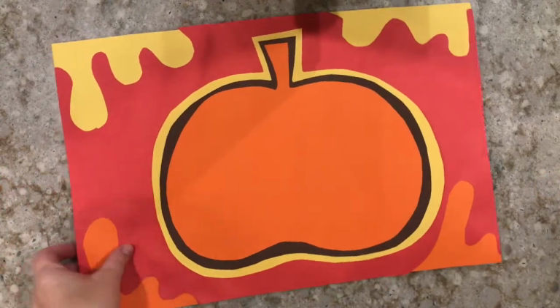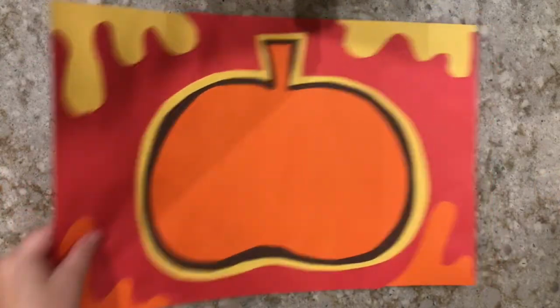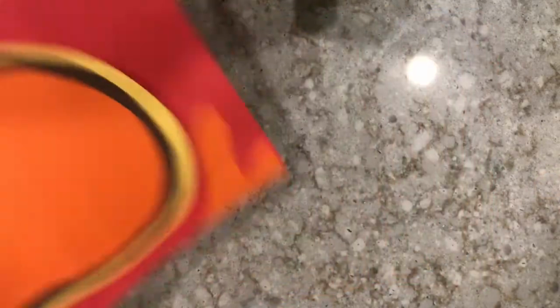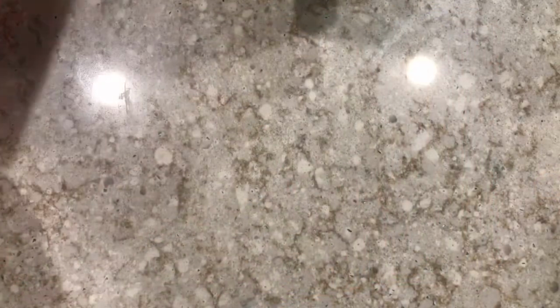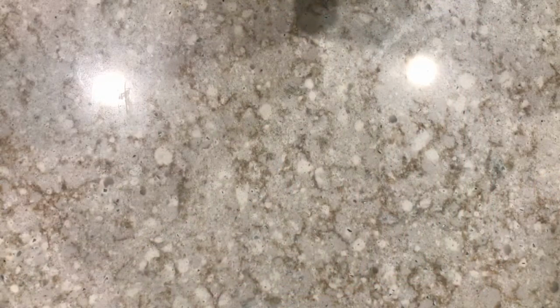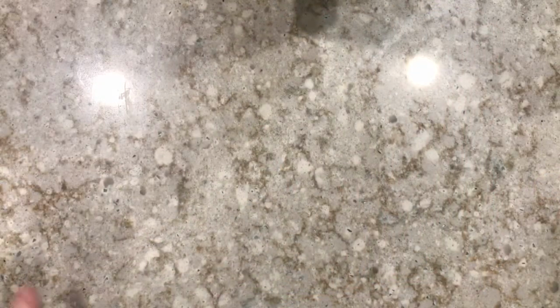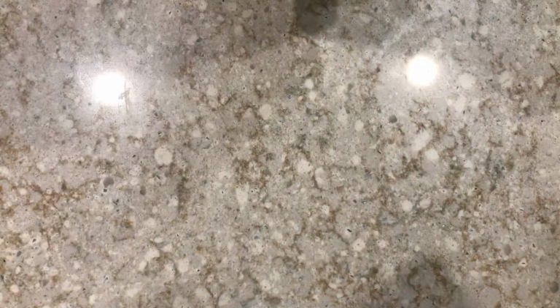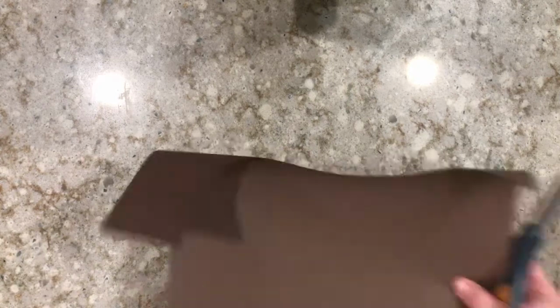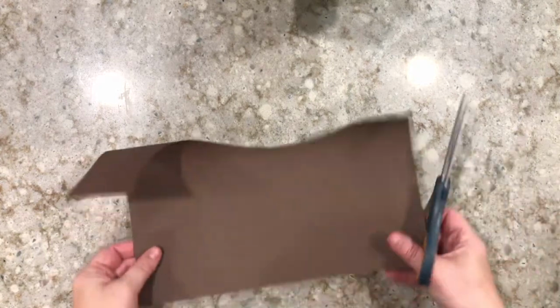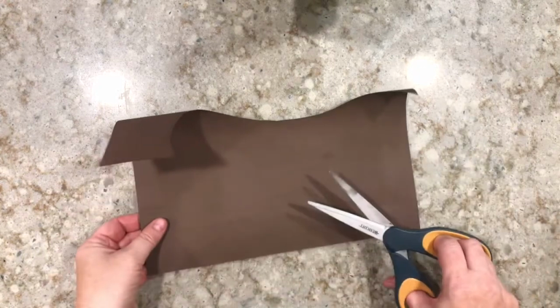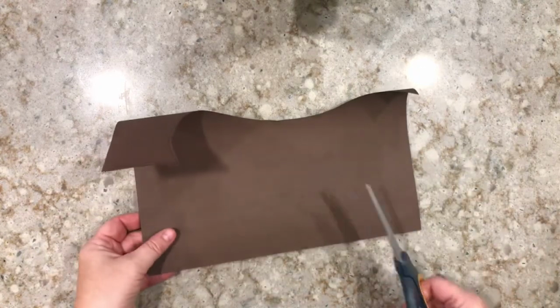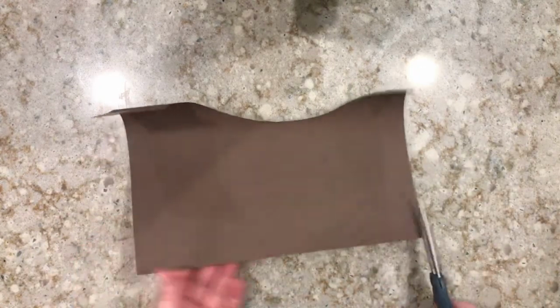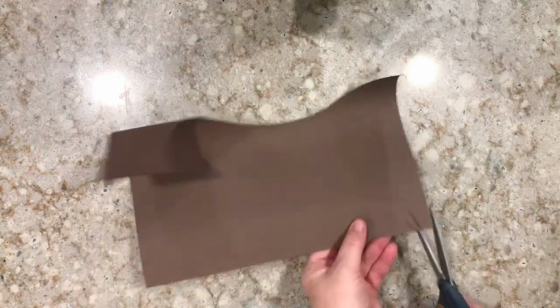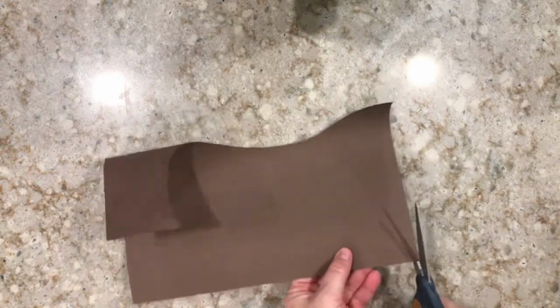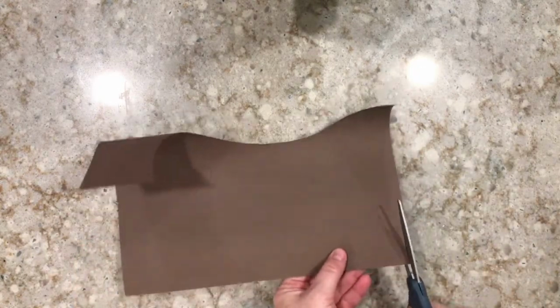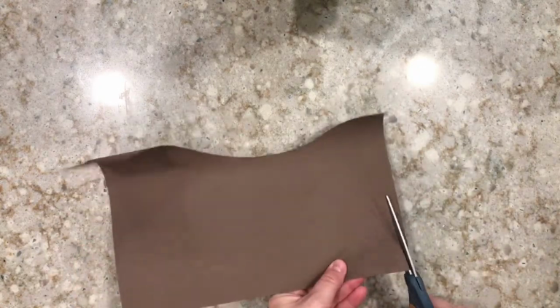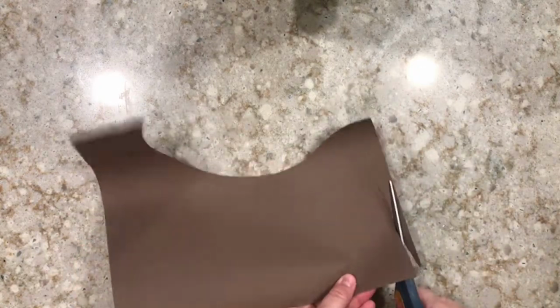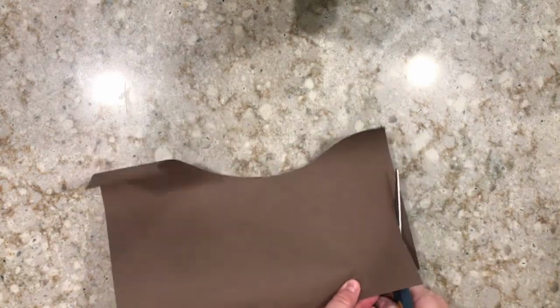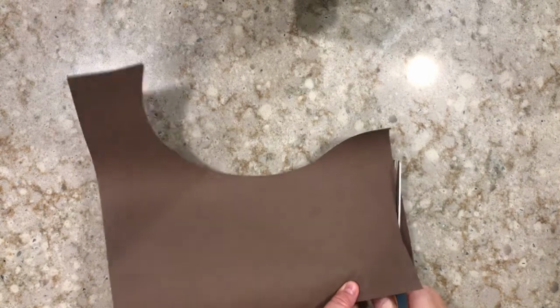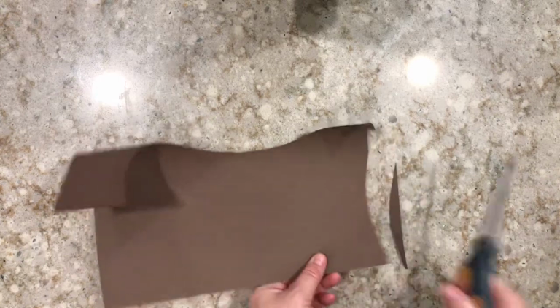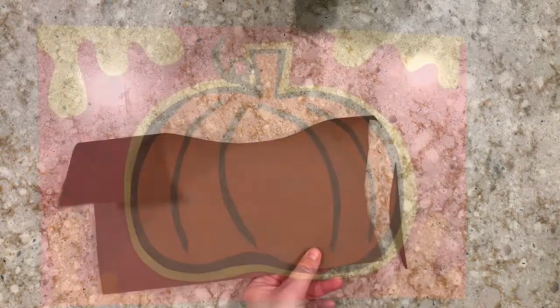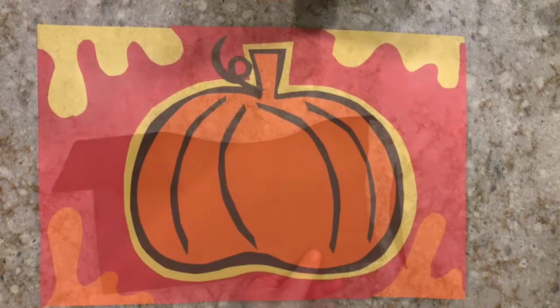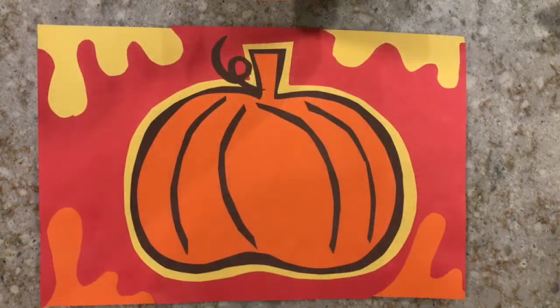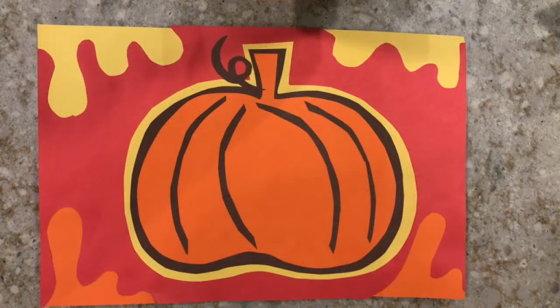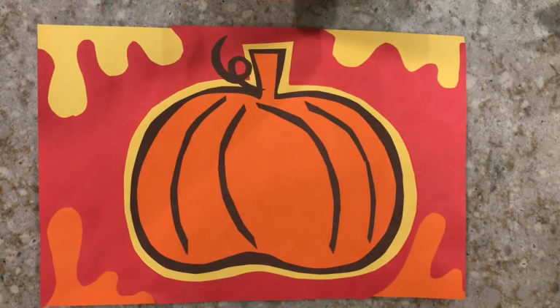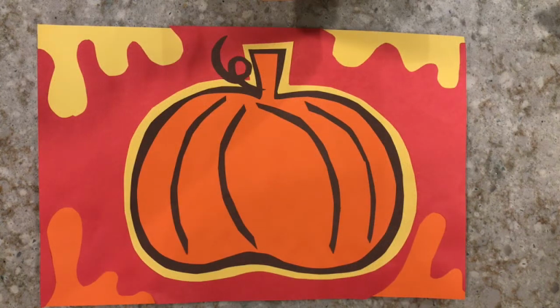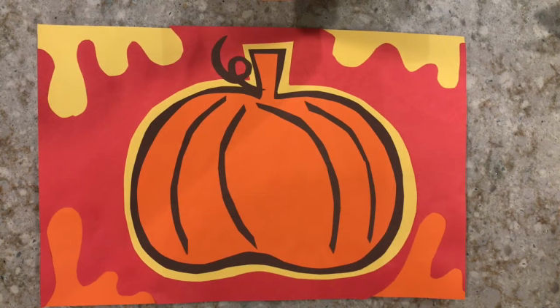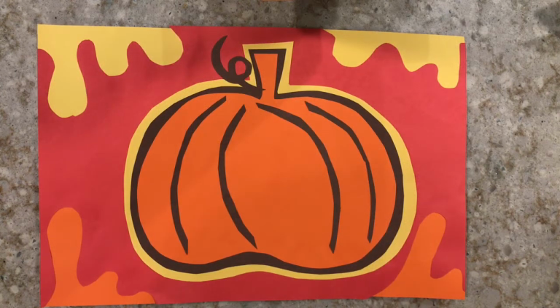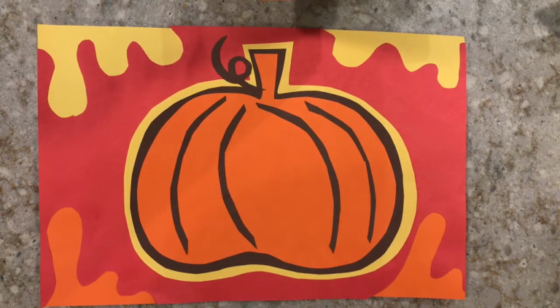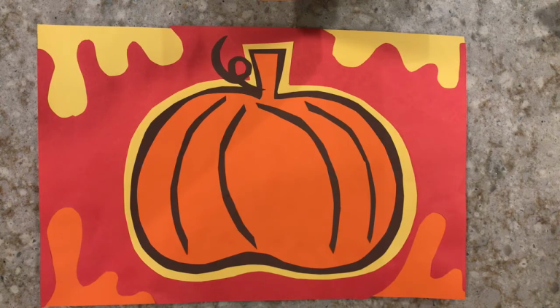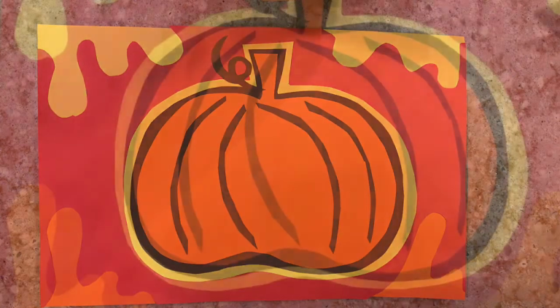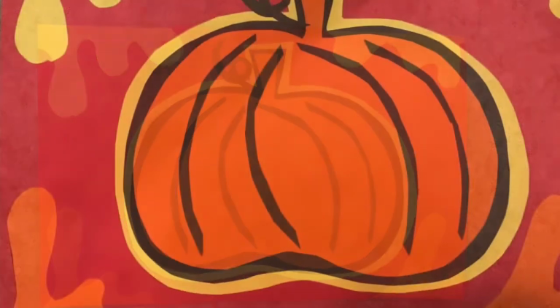Now we're going to set our paper aside and take some of our scraps. Use scissors to cut out different shapes and designs that we're going to glue to the front of our mola. Check out the brown highlights I added to my pumpkin — what did you do to yours?